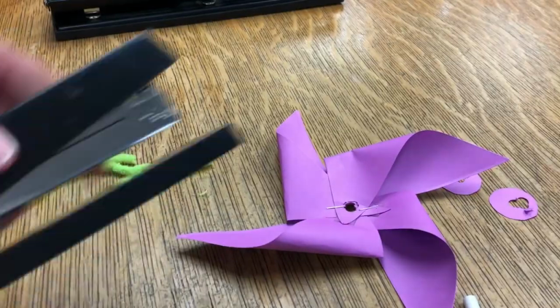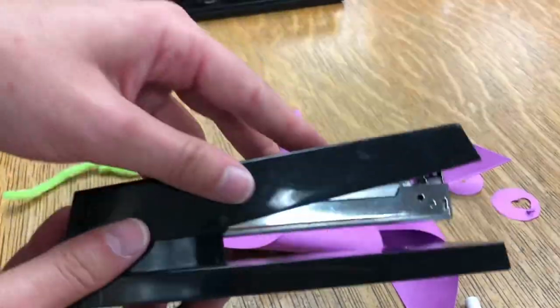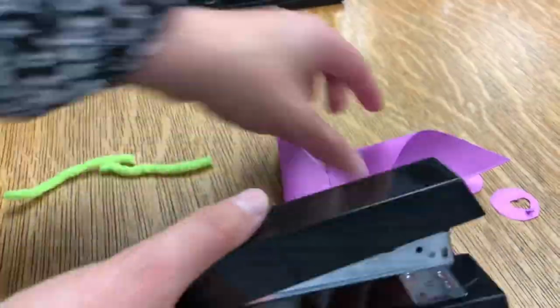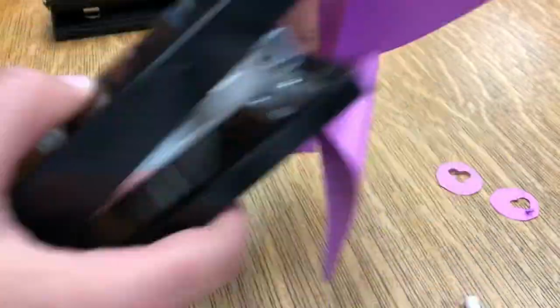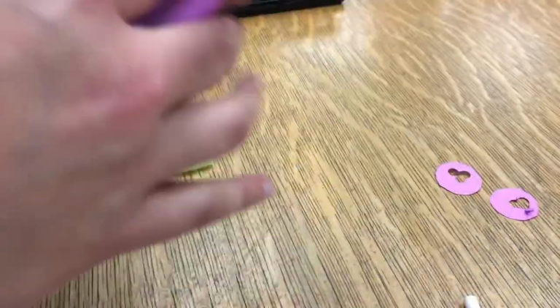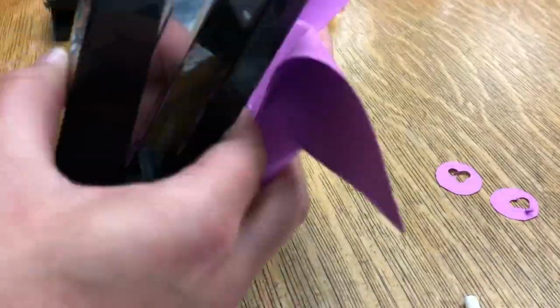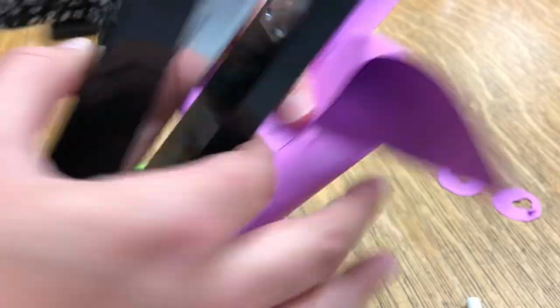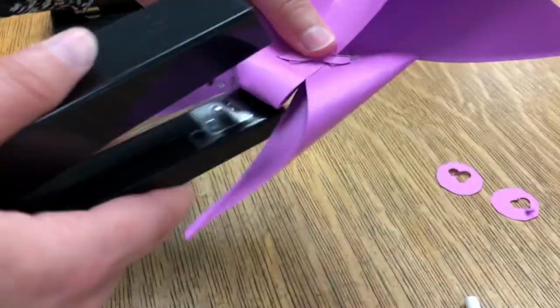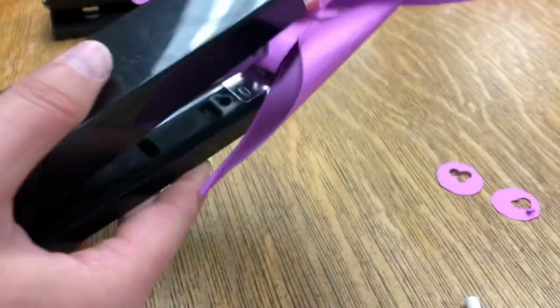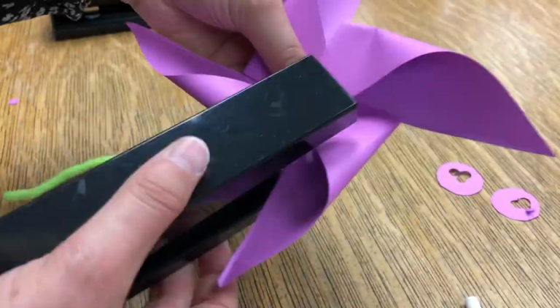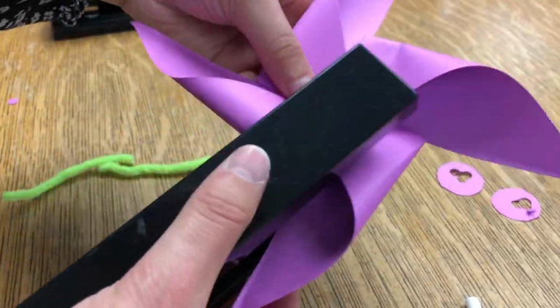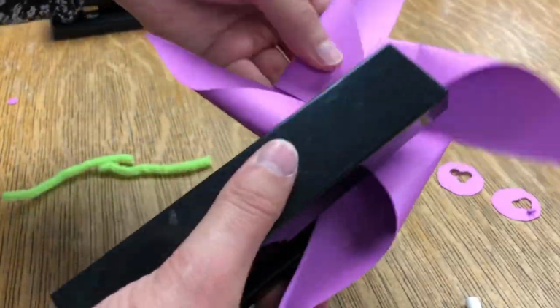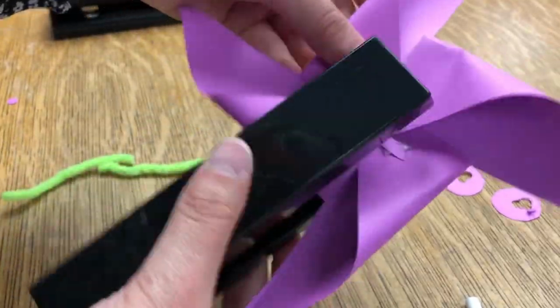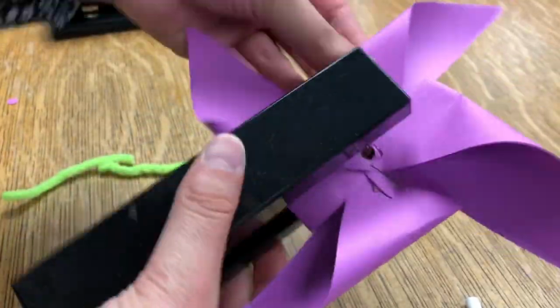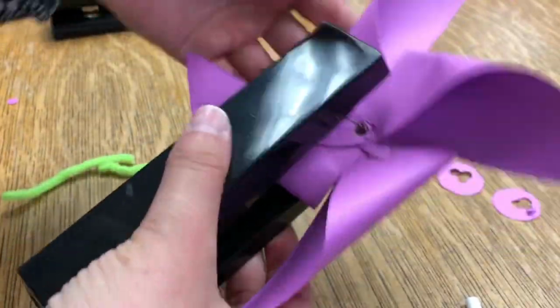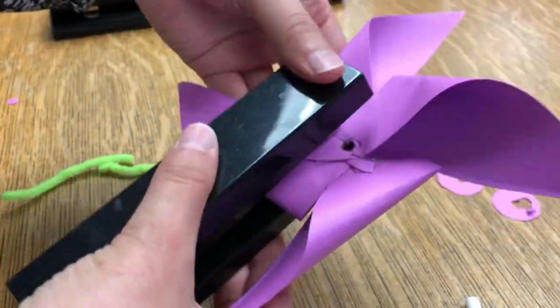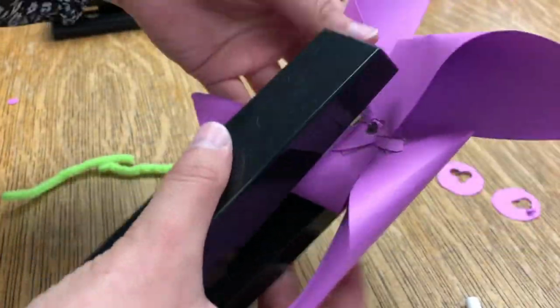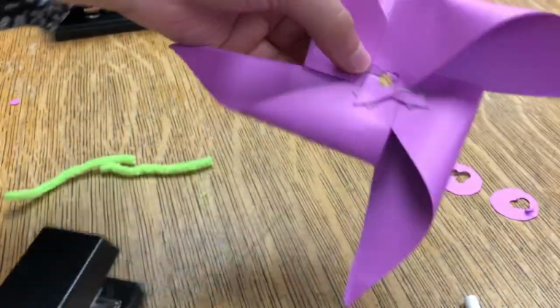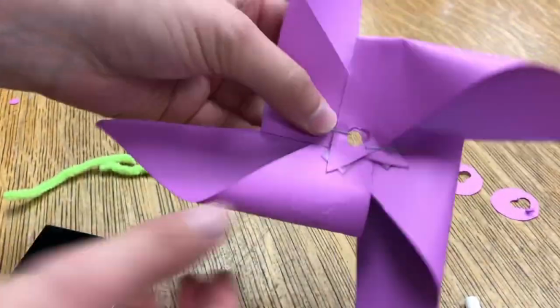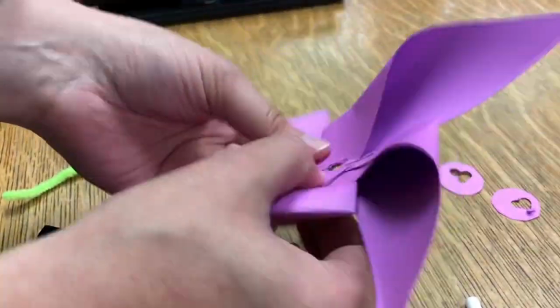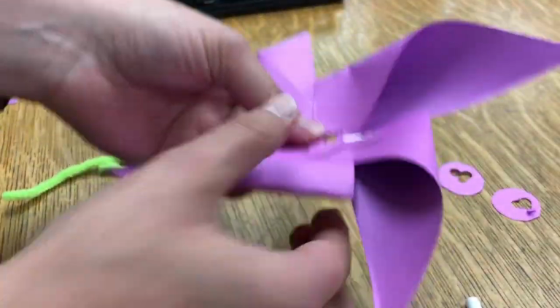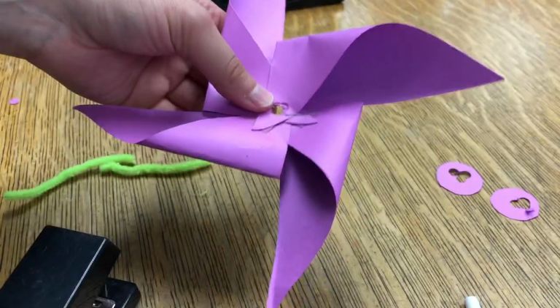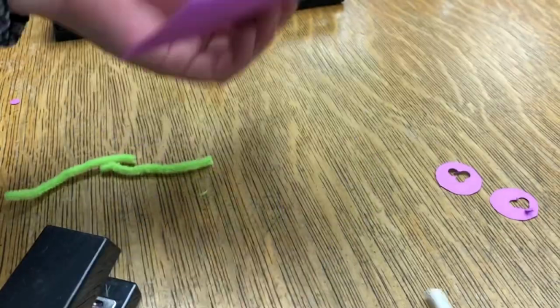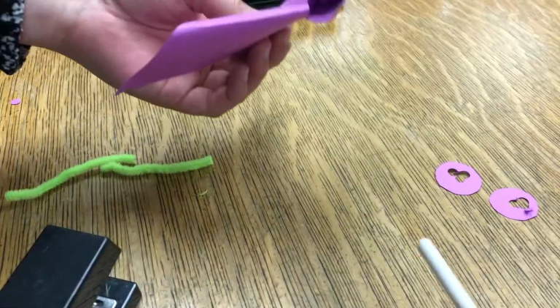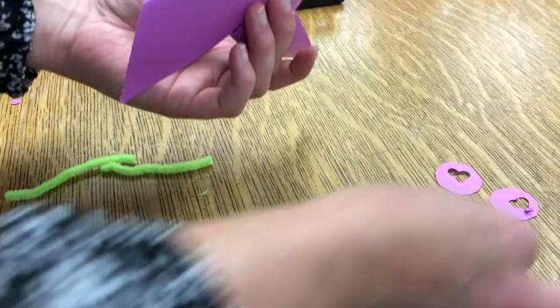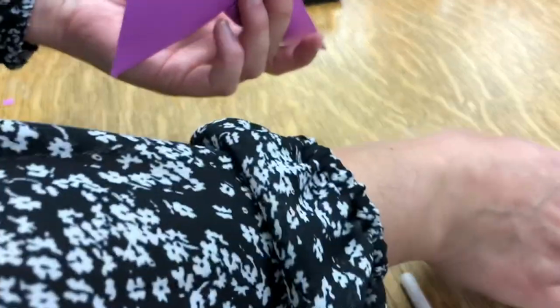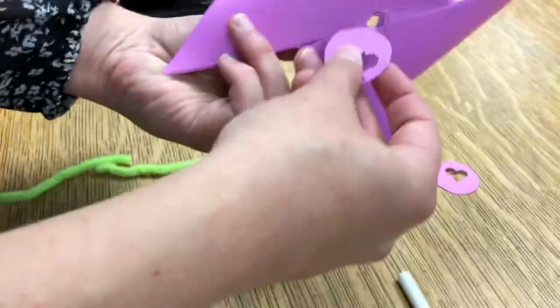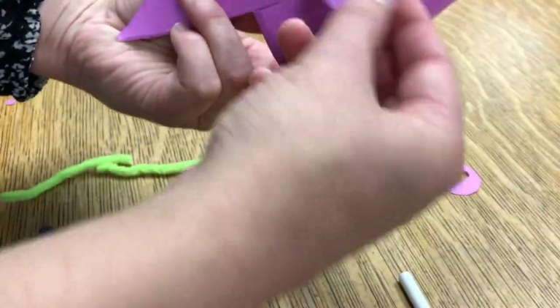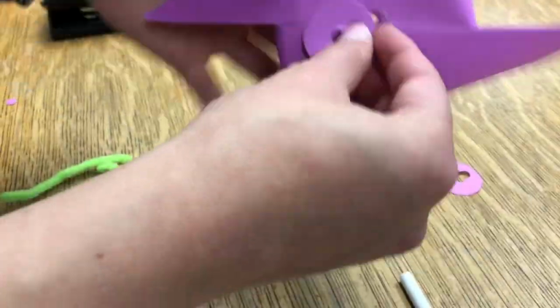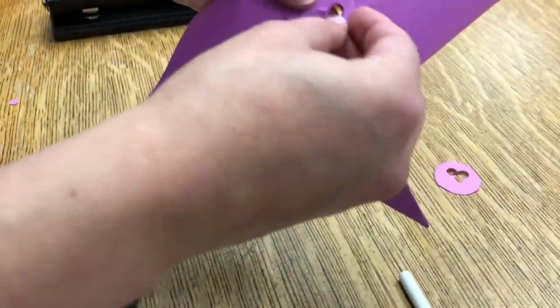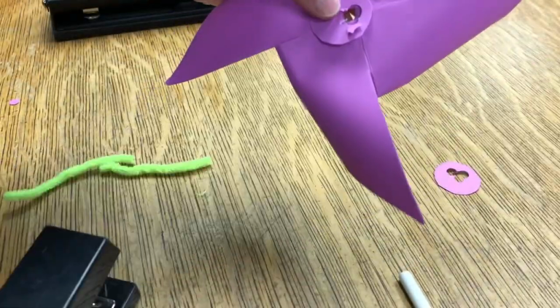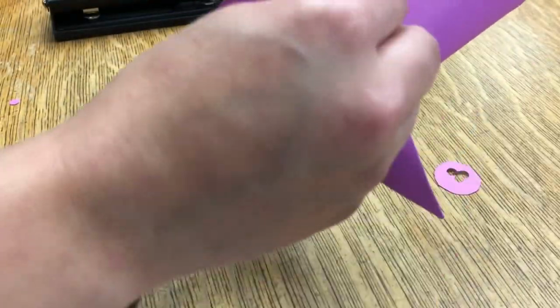Alright, we're gonna take a step back for a second. If you don't feel like your pinwheel is flat enough, just use a stapler to put two staples in to make it a little flatter so it's easier to put your stuff through.